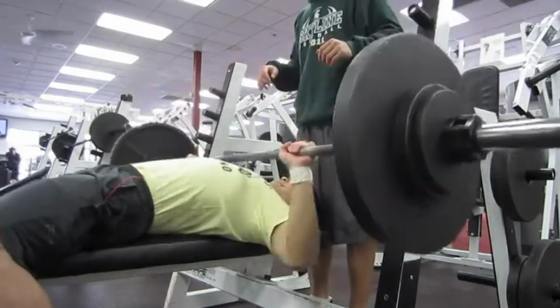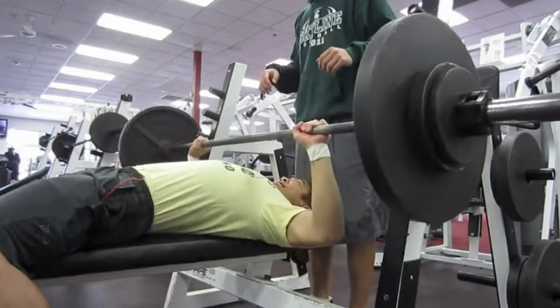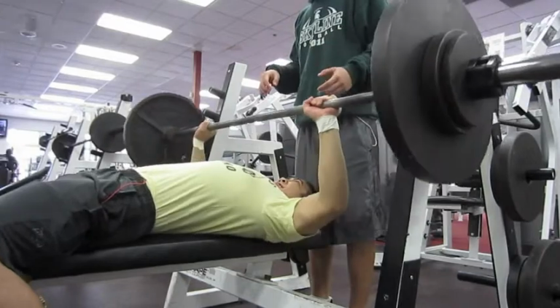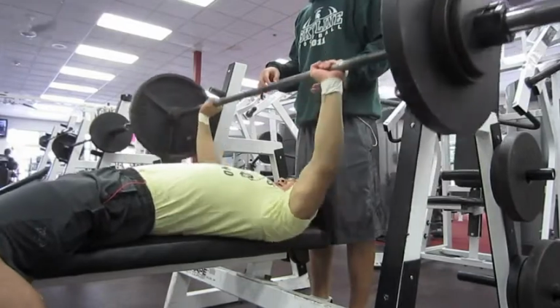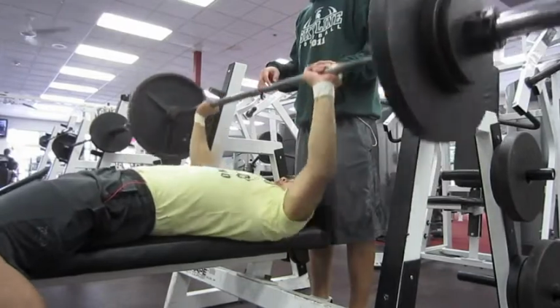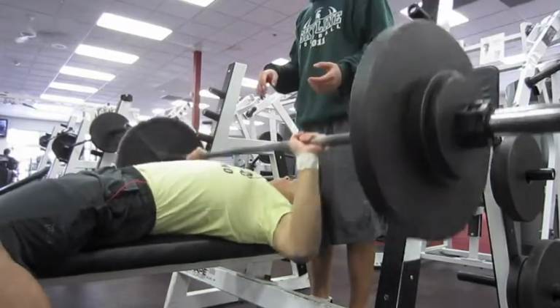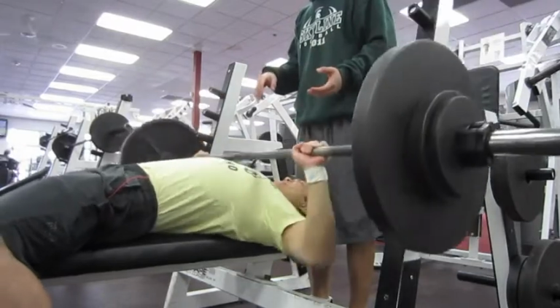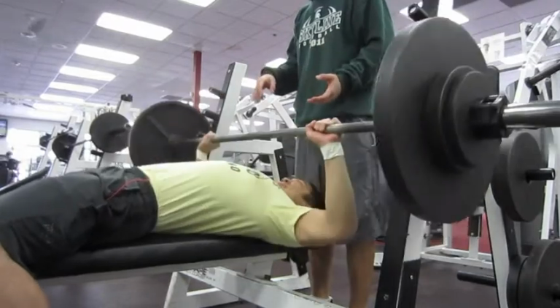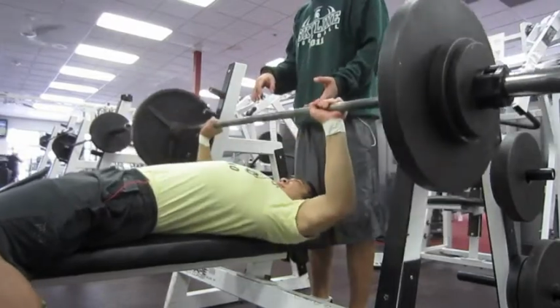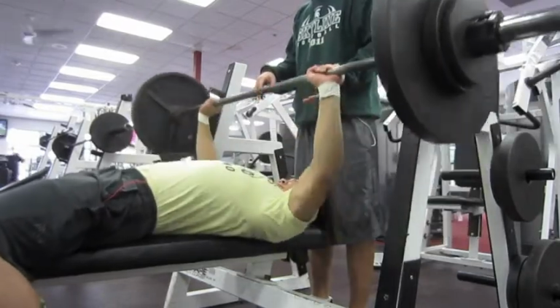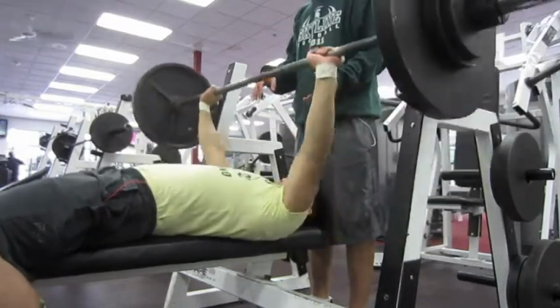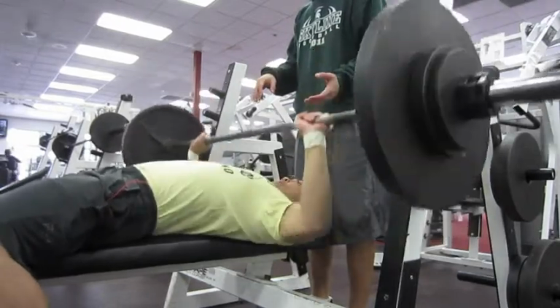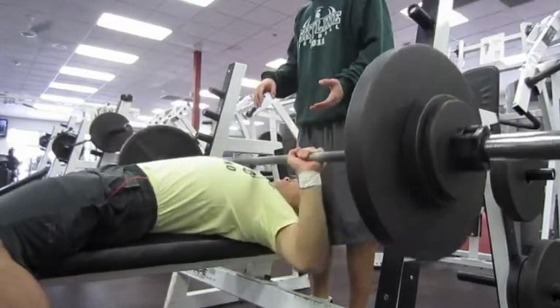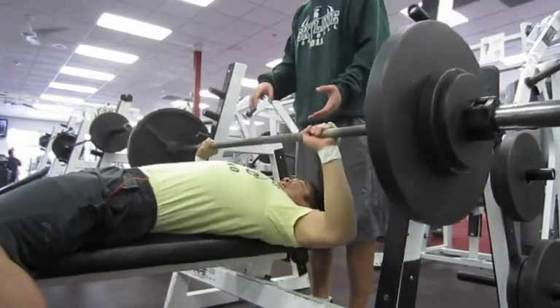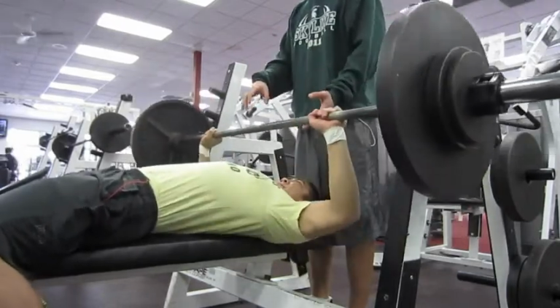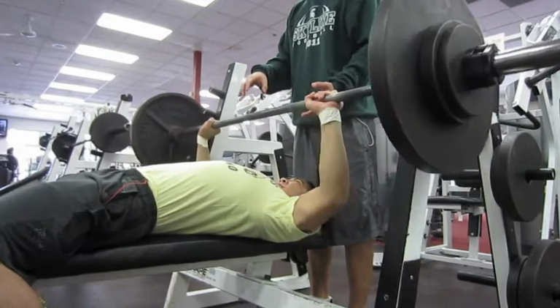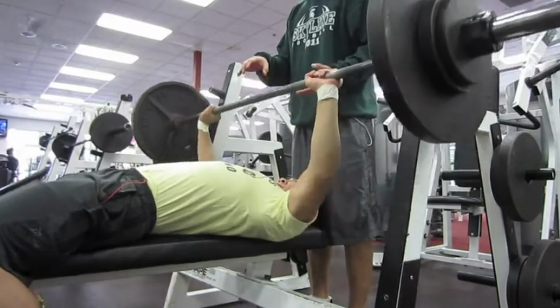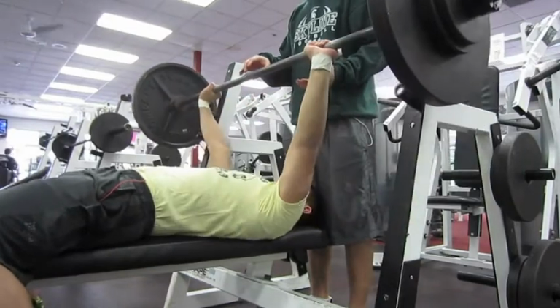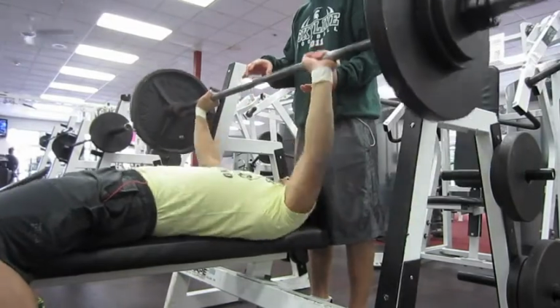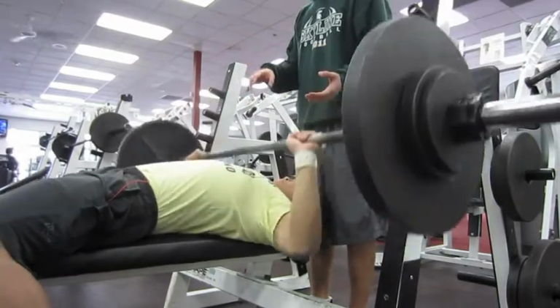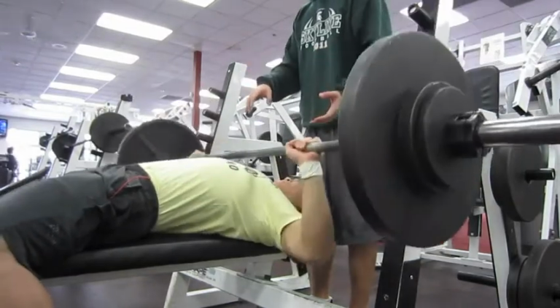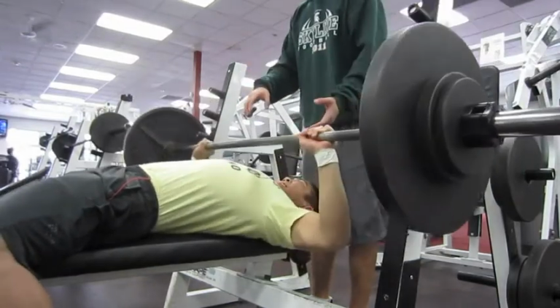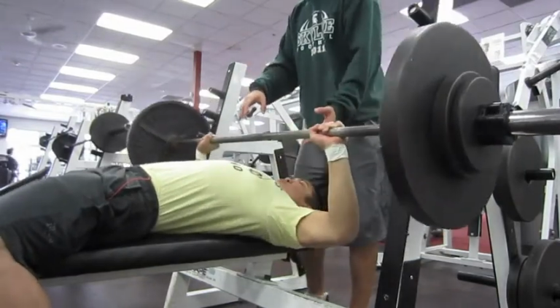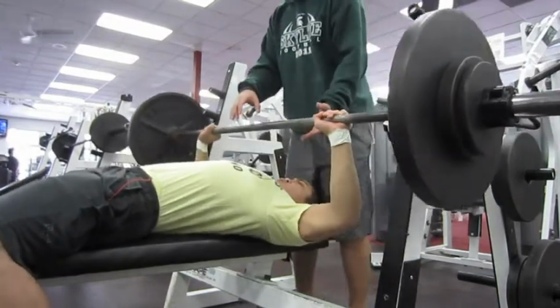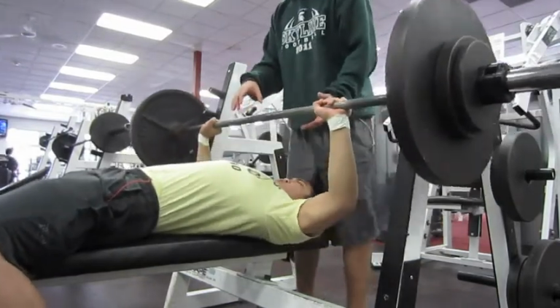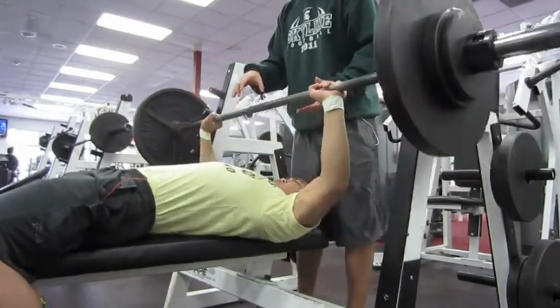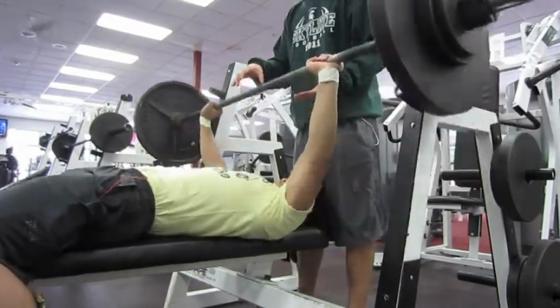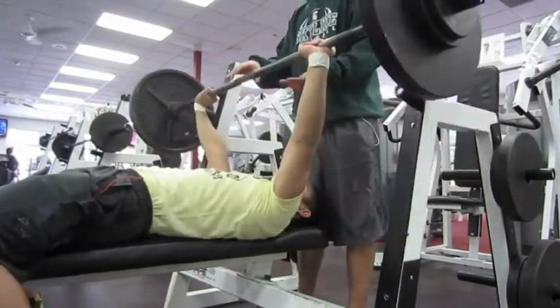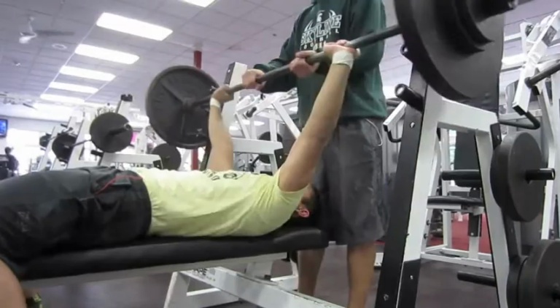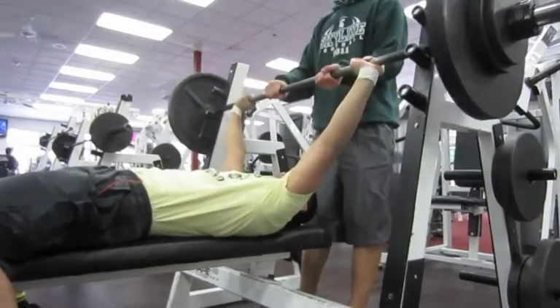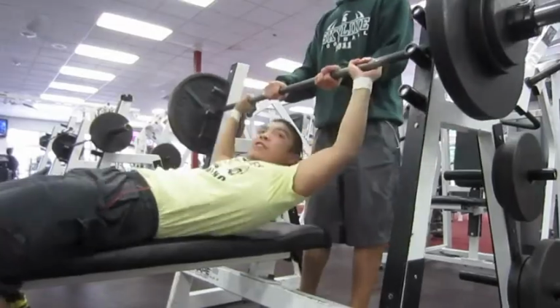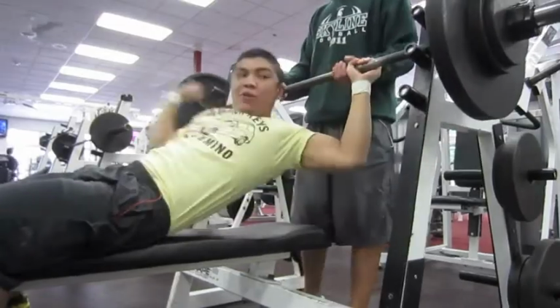This is my last set on bench — you can see the arch in my back. This is why I really enjoy filming my workouts, so I can see and learn from my mistakes.